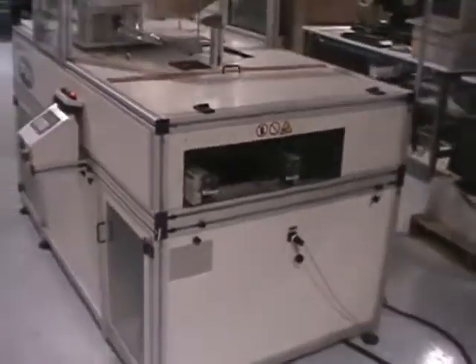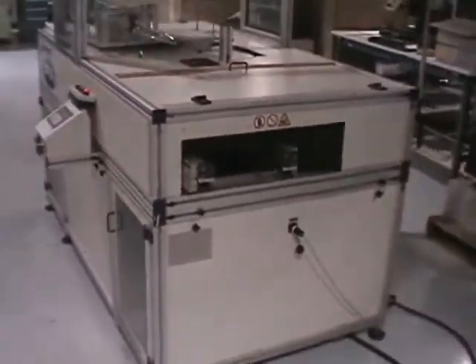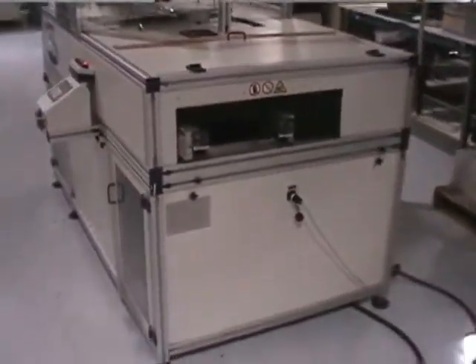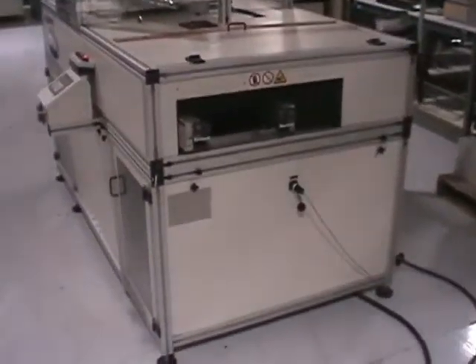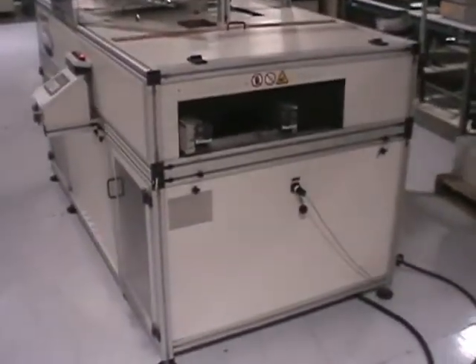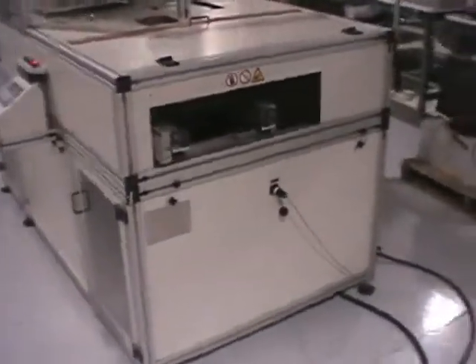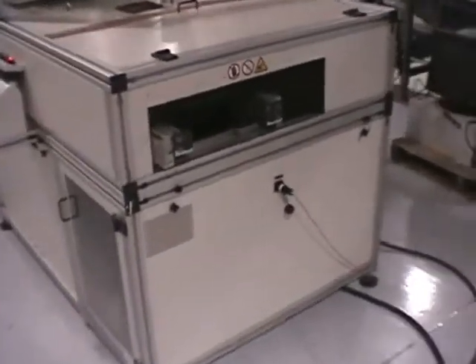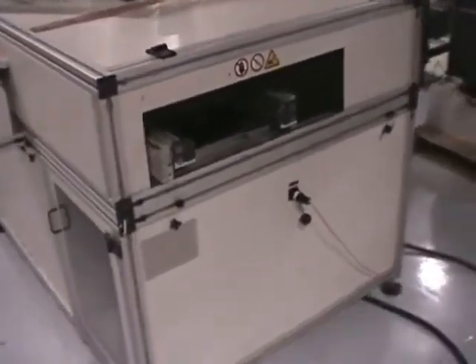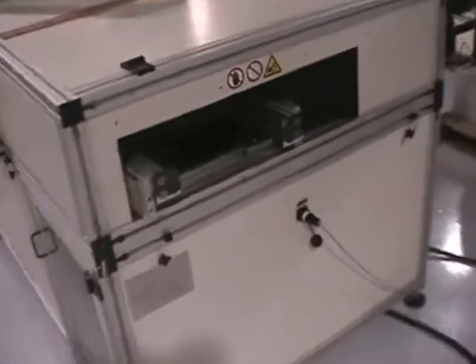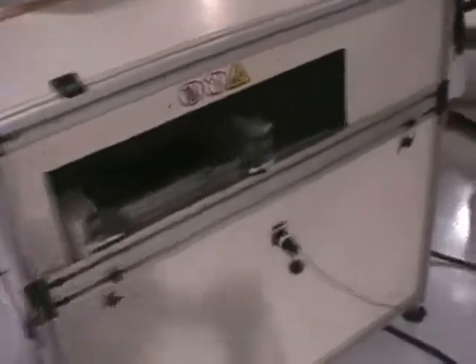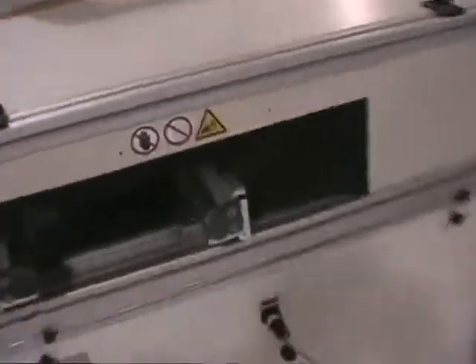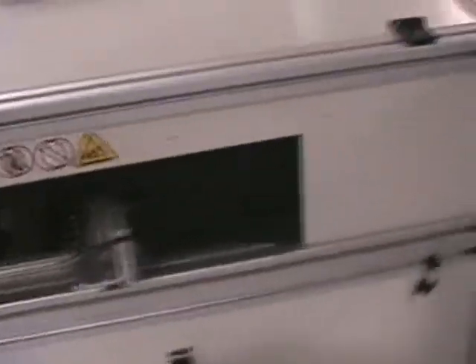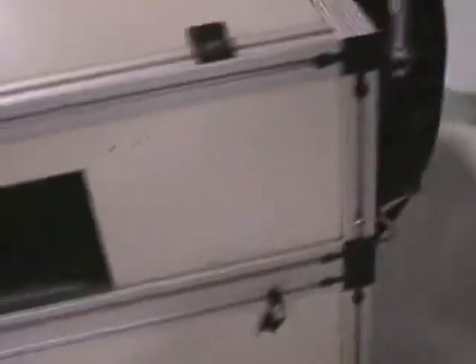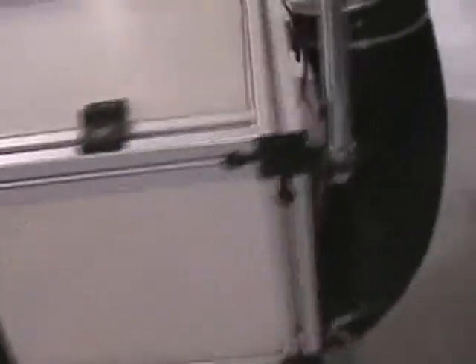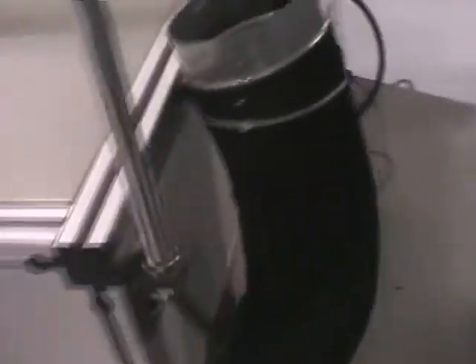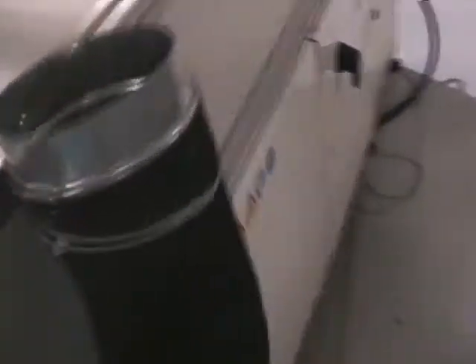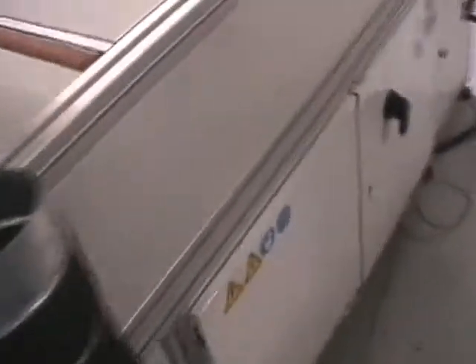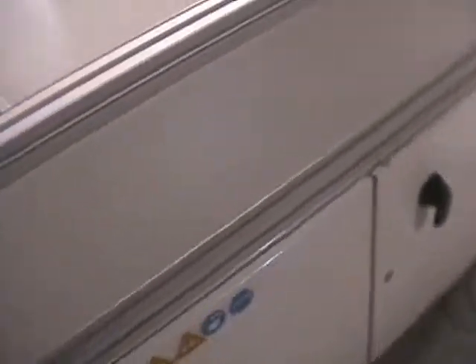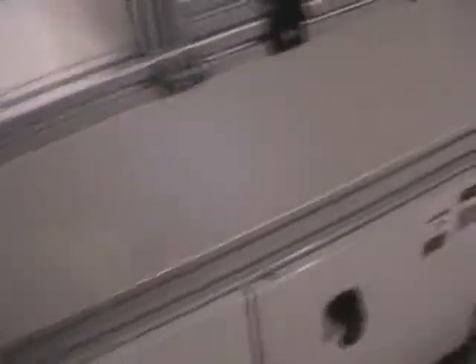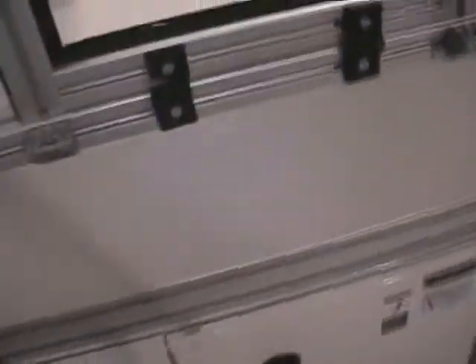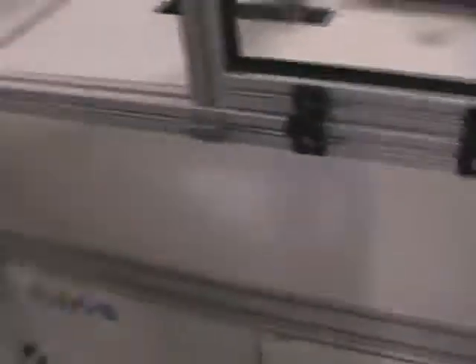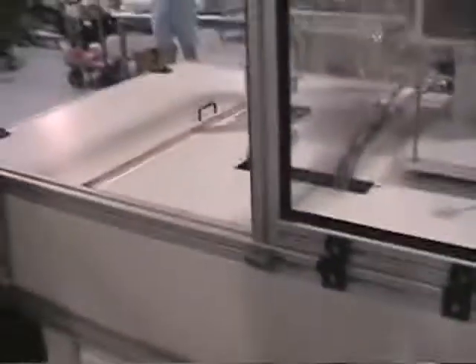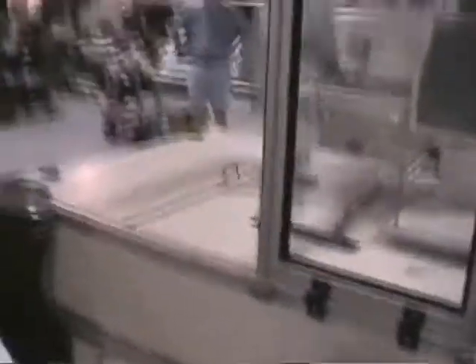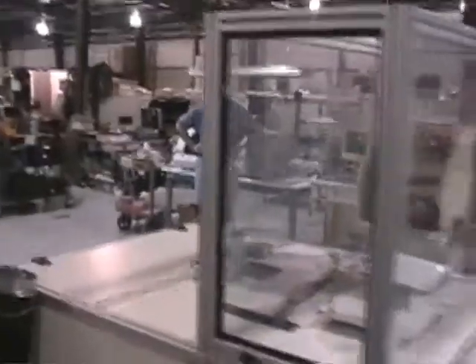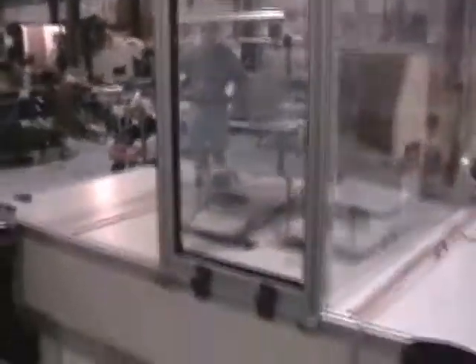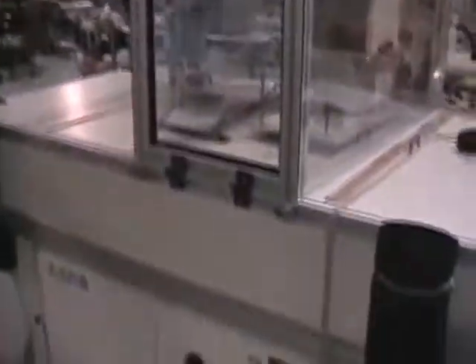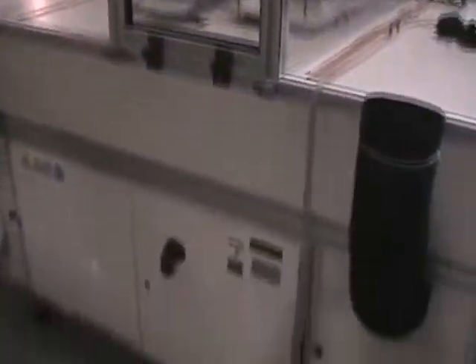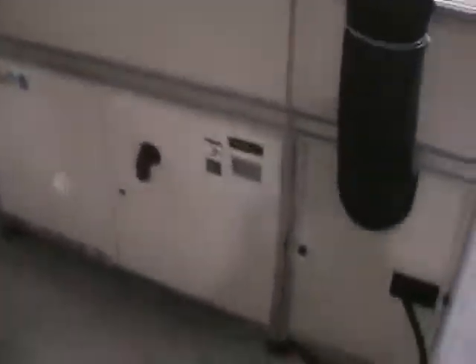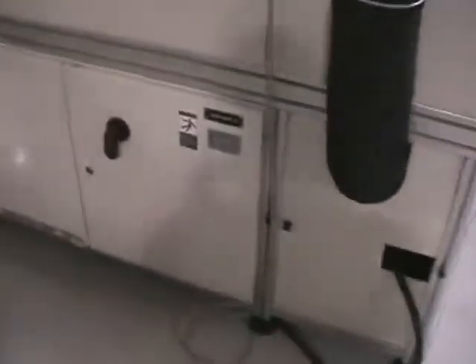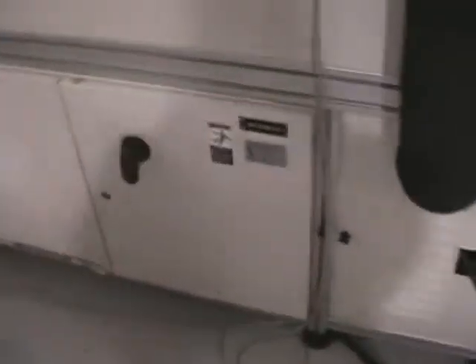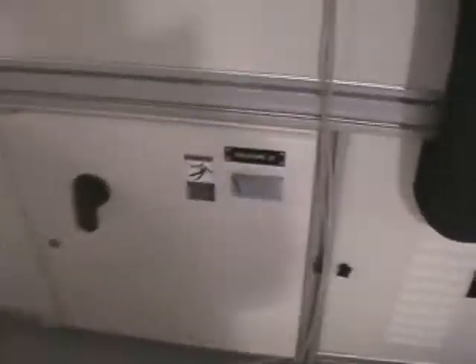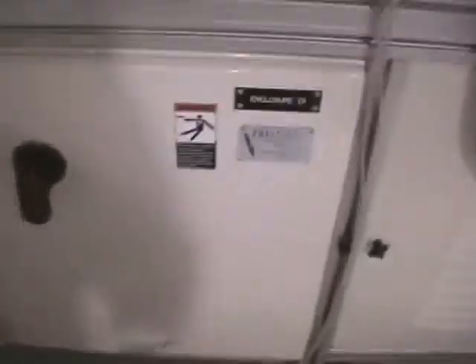Right here we have SMIMA hooked up to our SMIMA box. We'll be simulating it being in line. There's a back view, and here you can get a look at the serial tag.